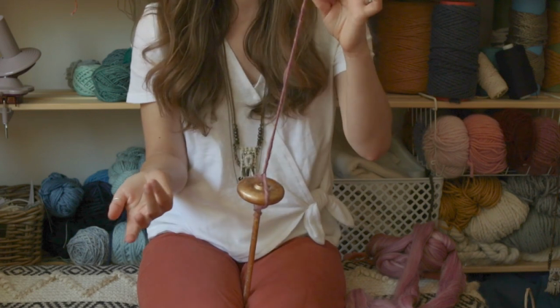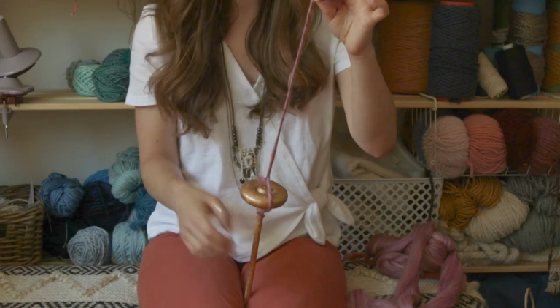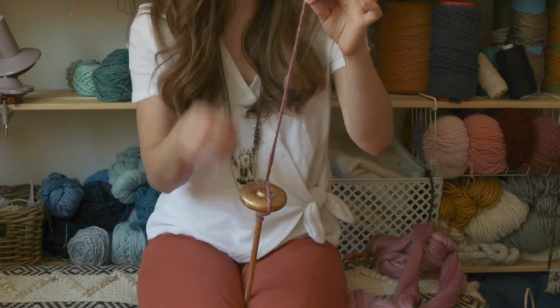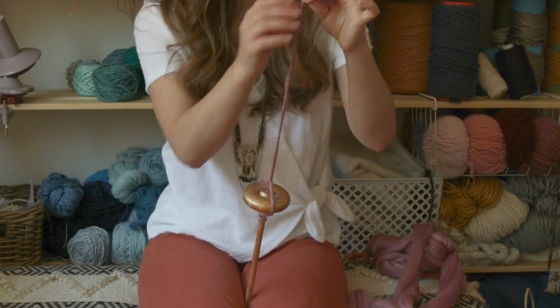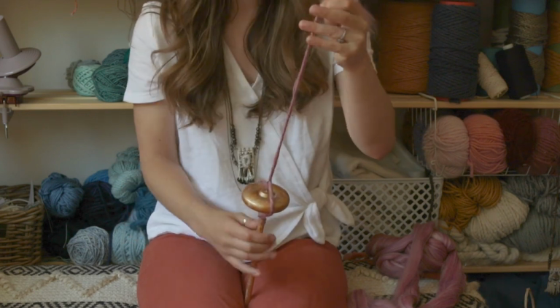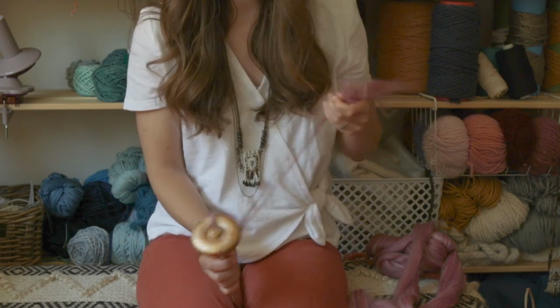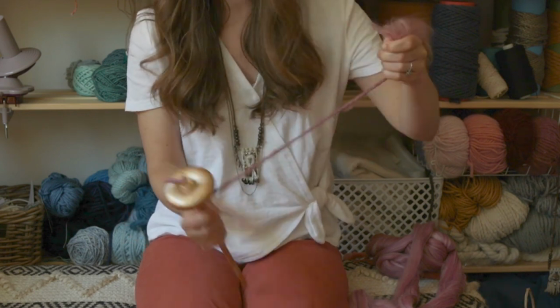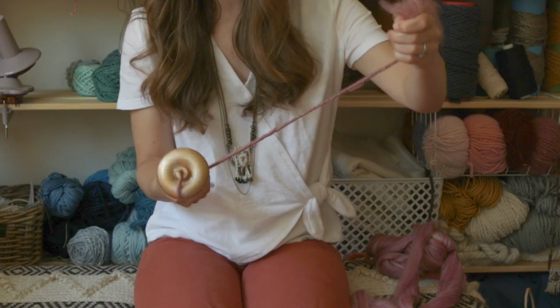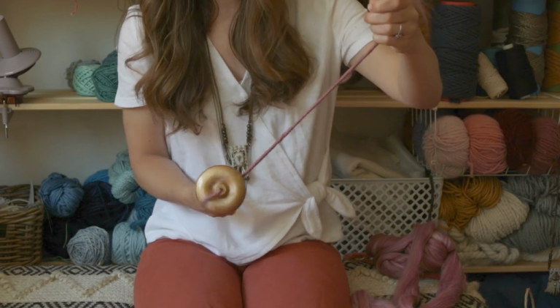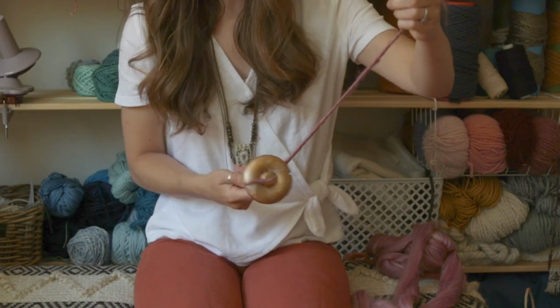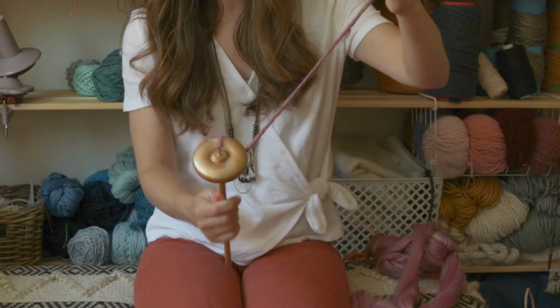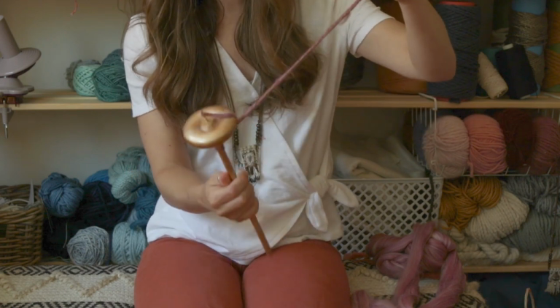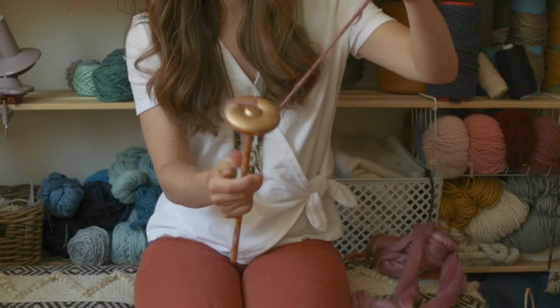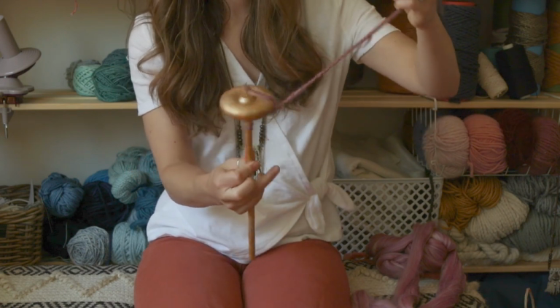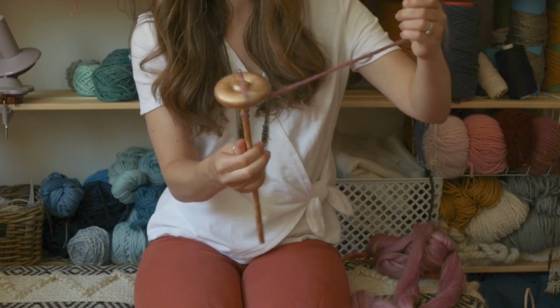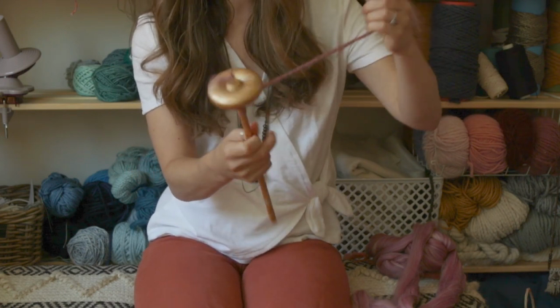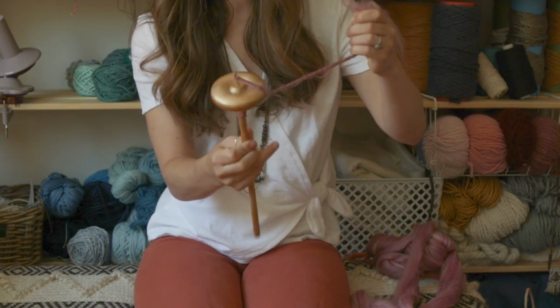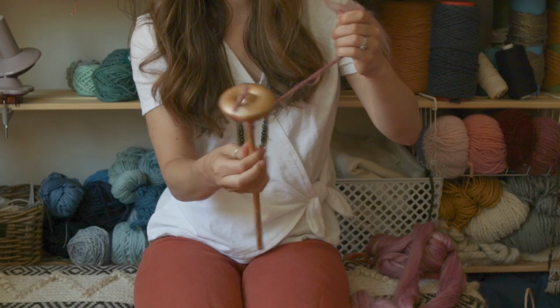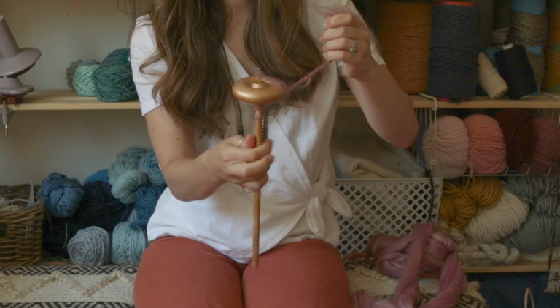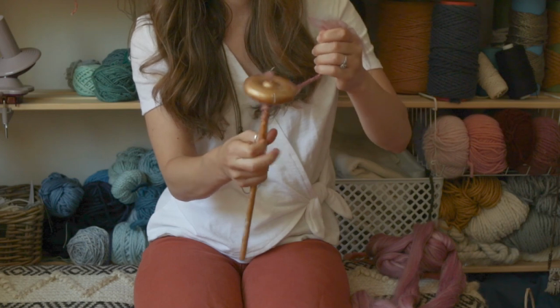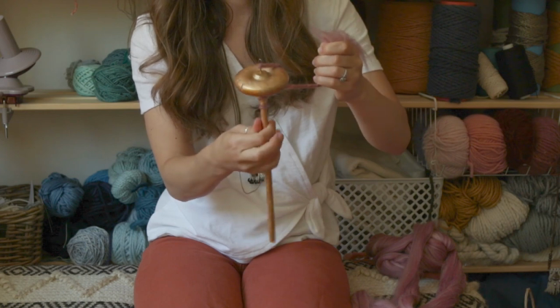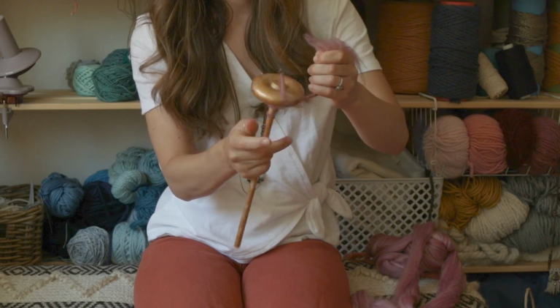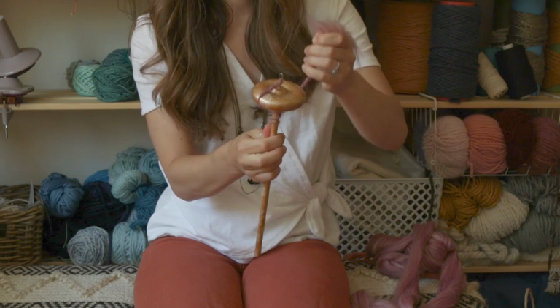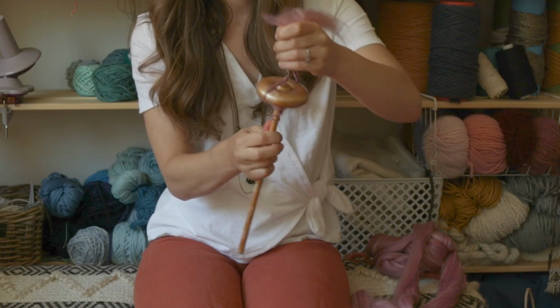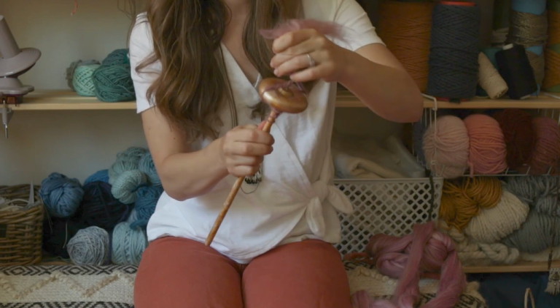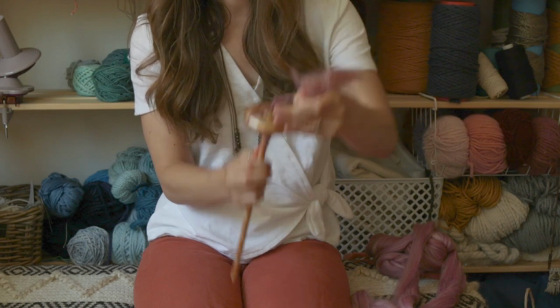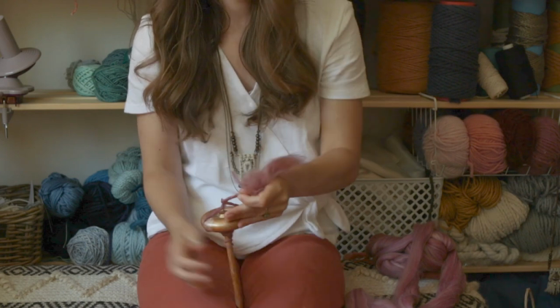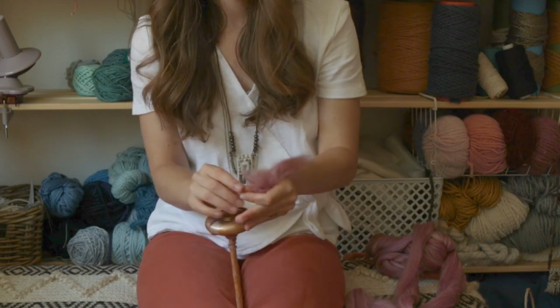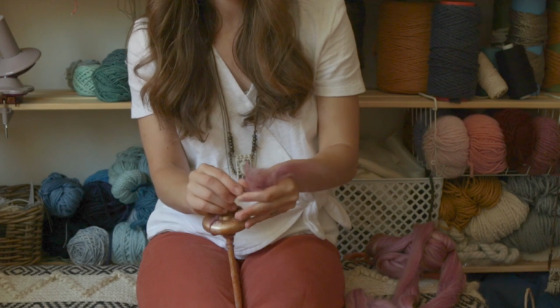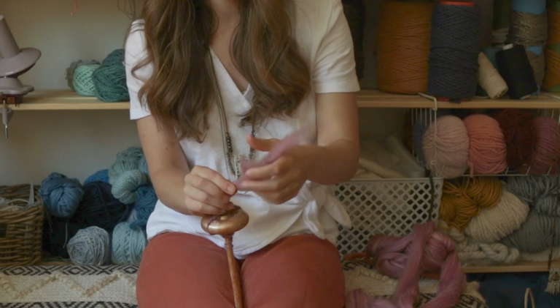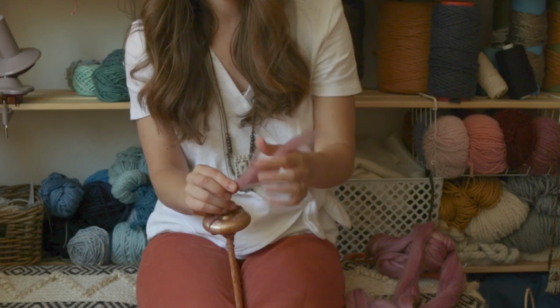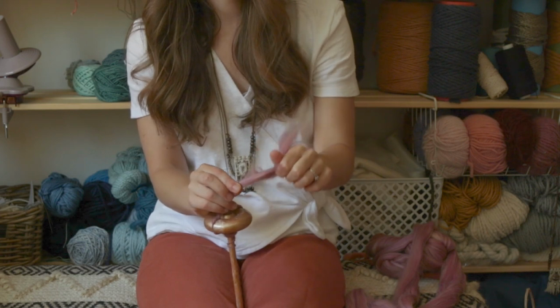Just keep doing that over and over. When you get to a long area, unhook it, roll it up, hook it again, and keep going.